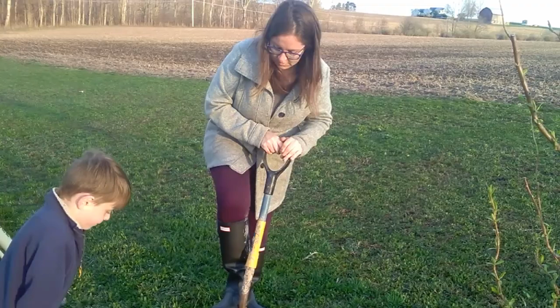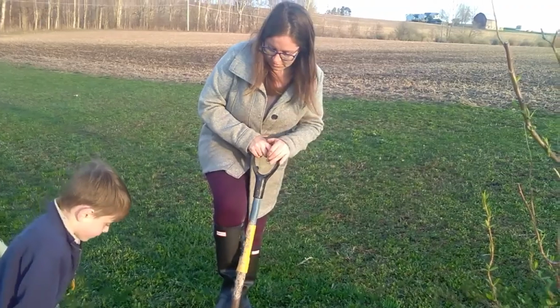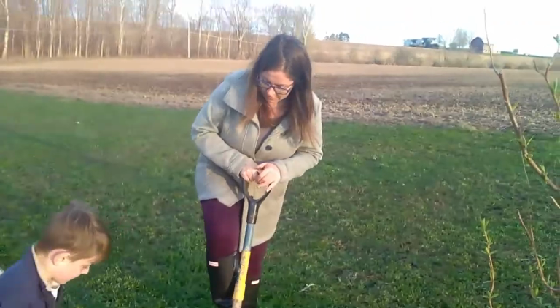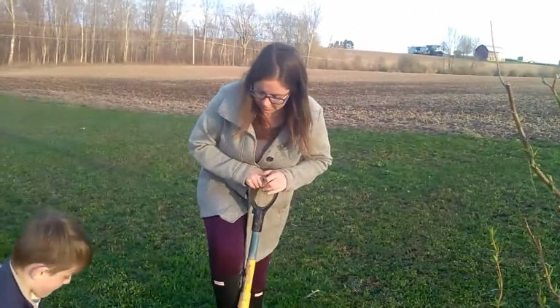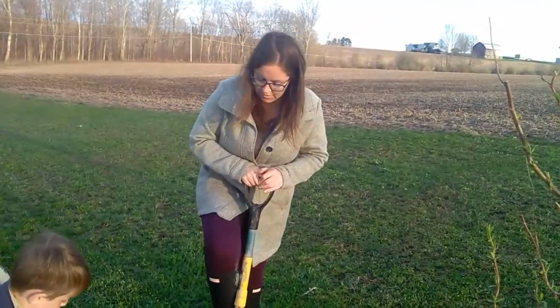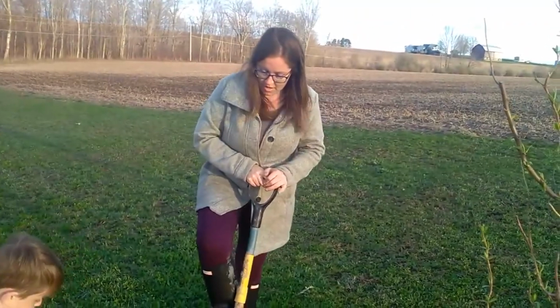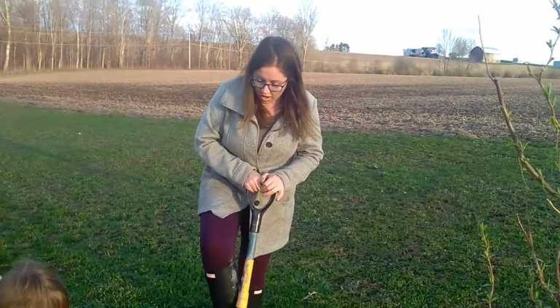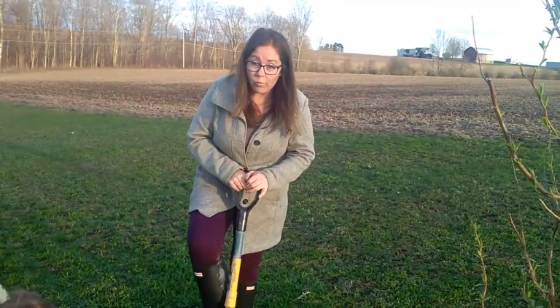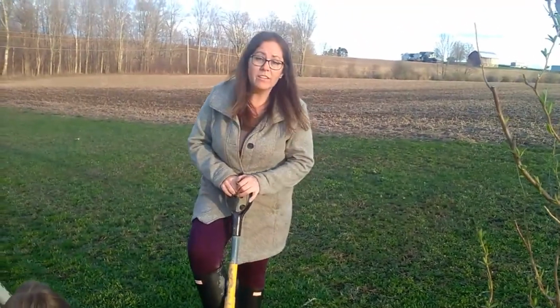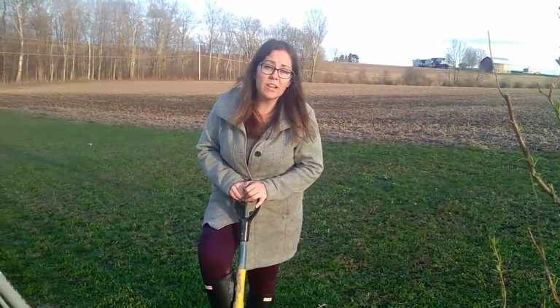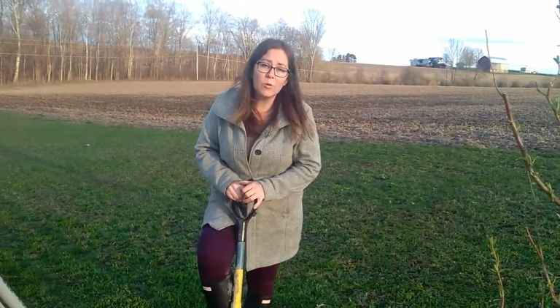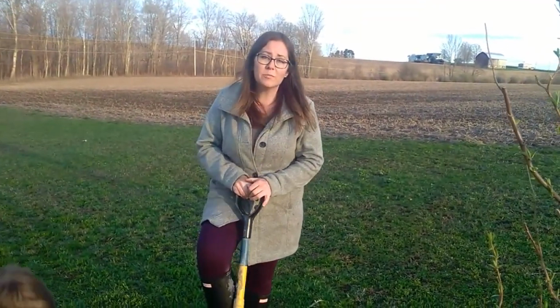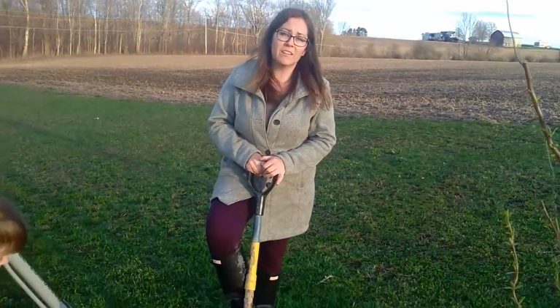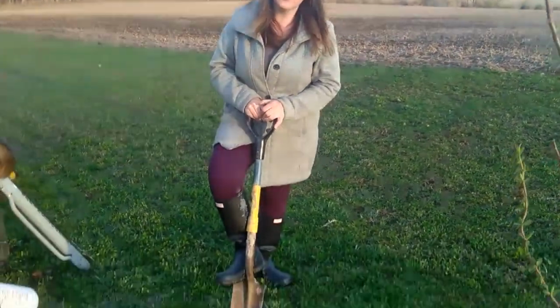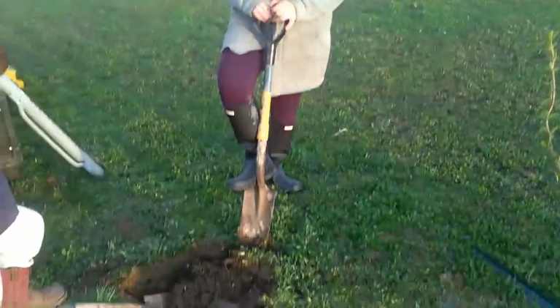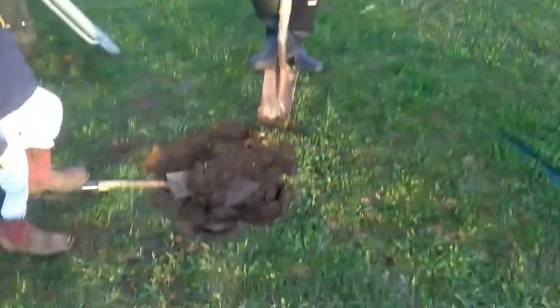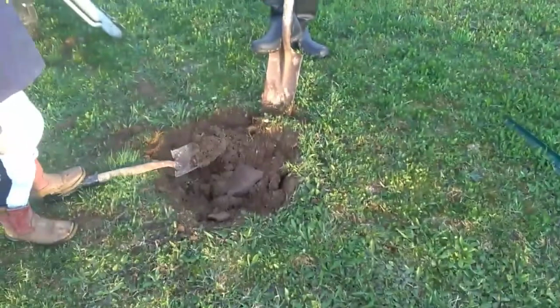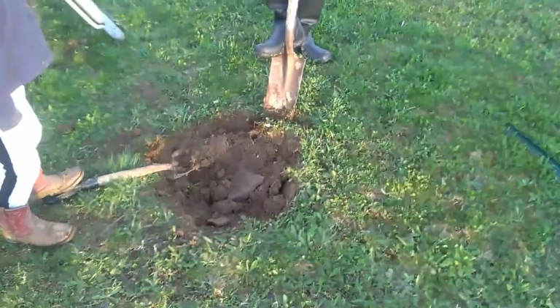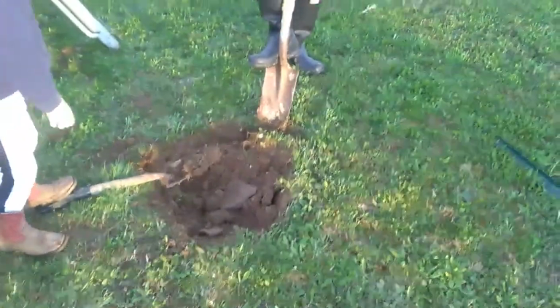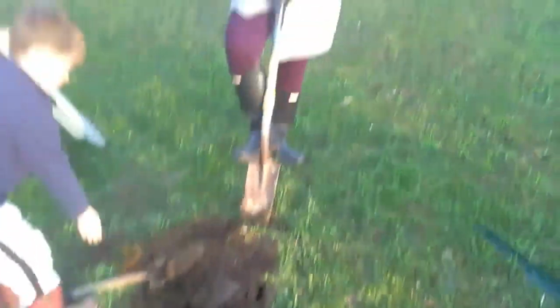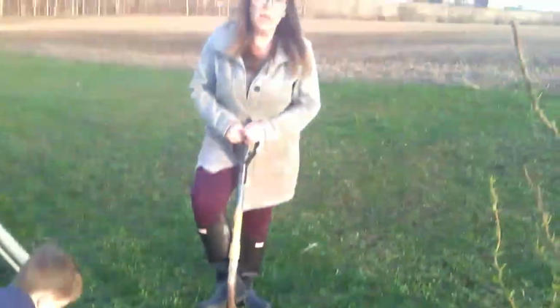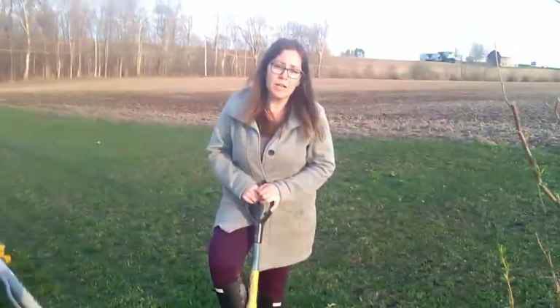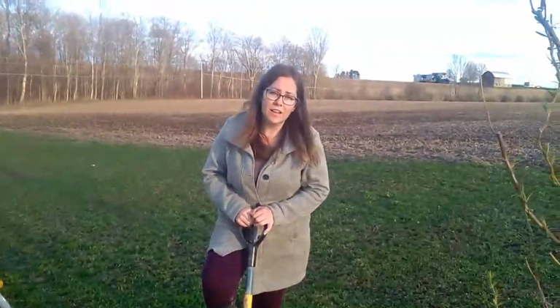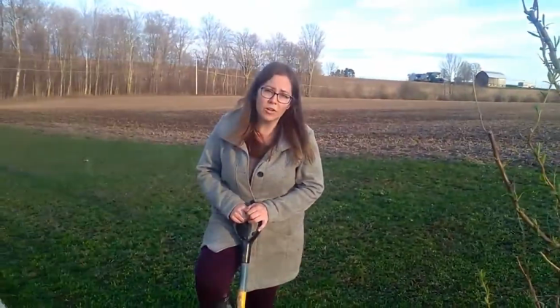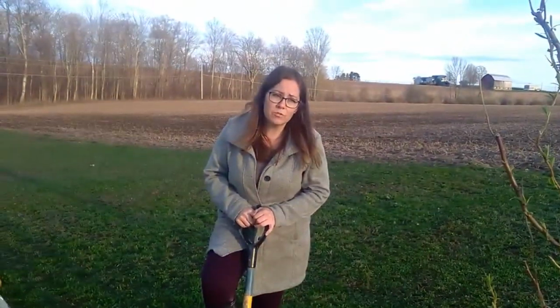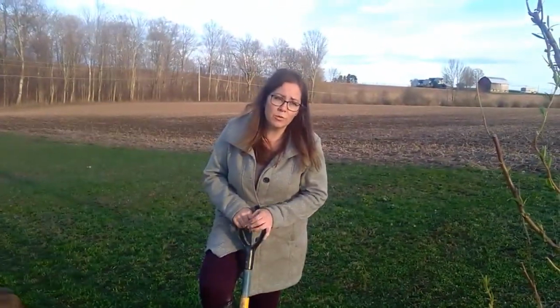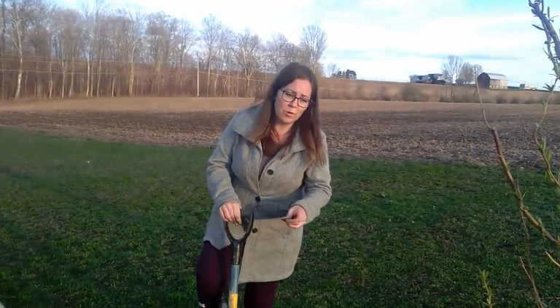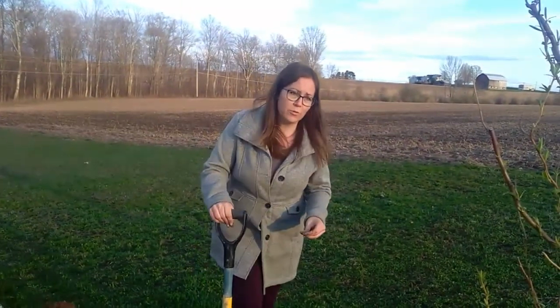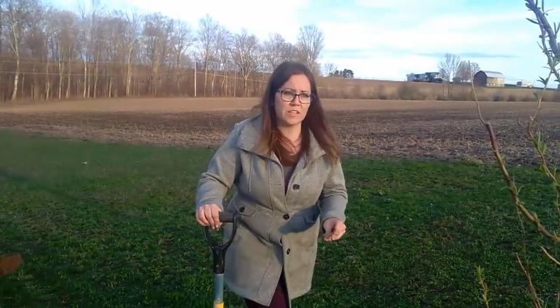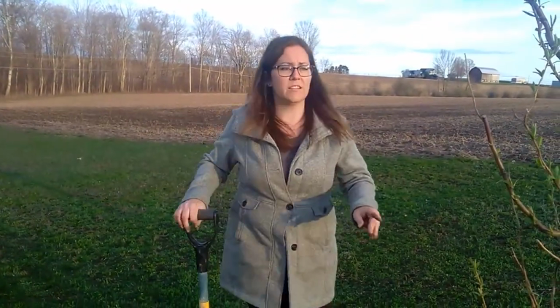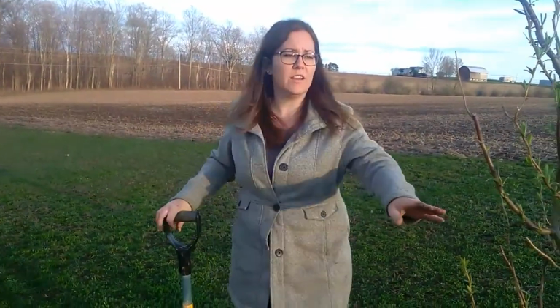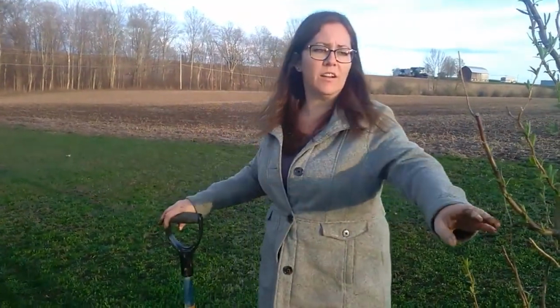Hey mom, what are you doing? We are digging a hole to plant a tree. Ooh, what kind of tree? We are planting a corkscrew willow tree that is right here.